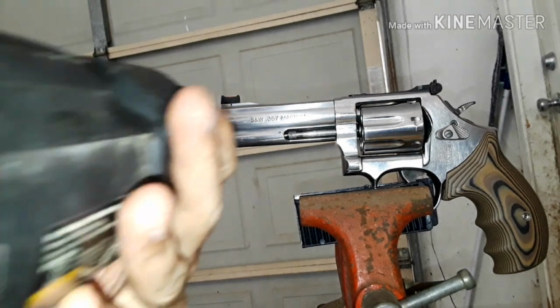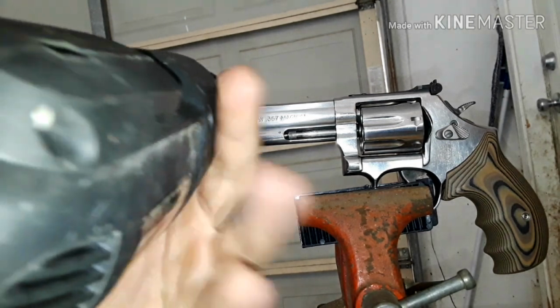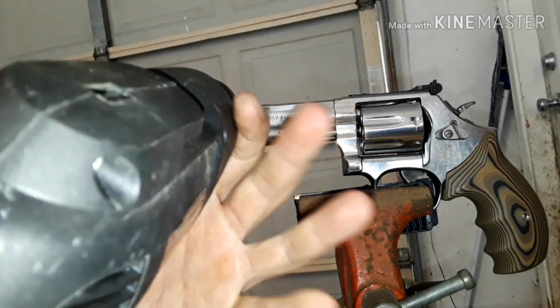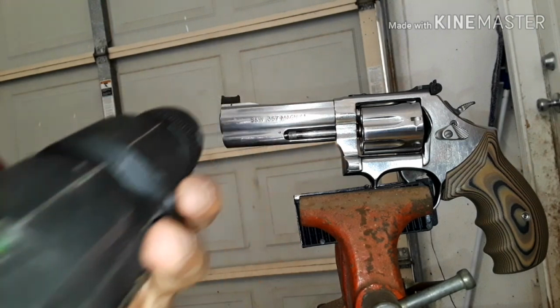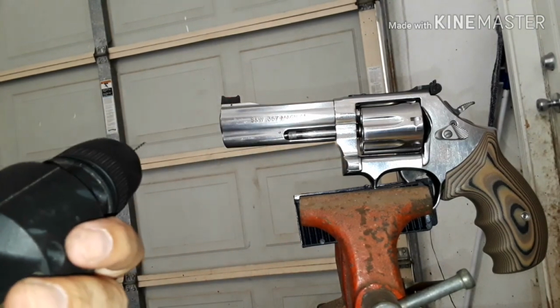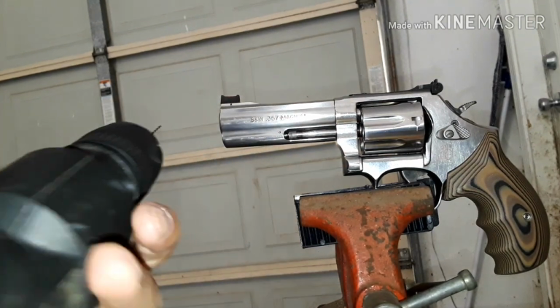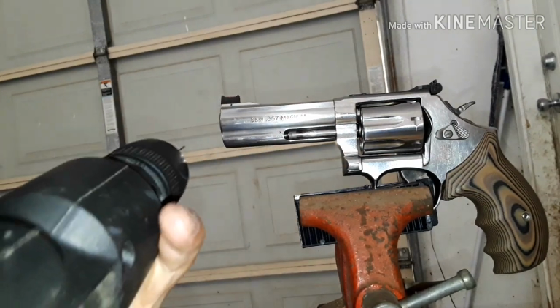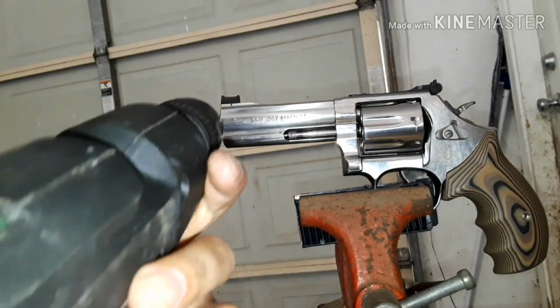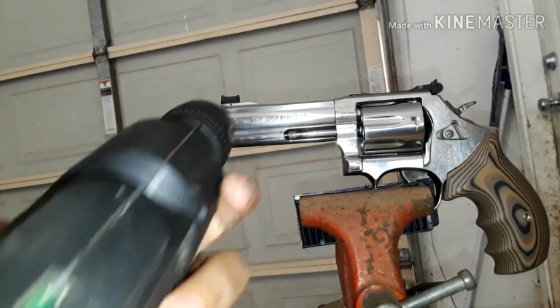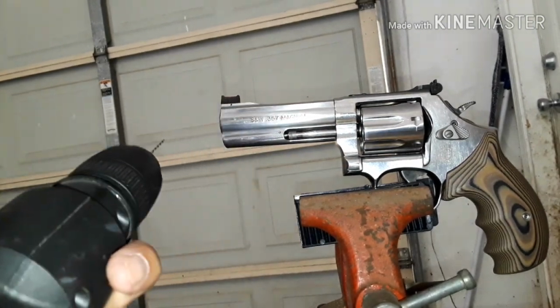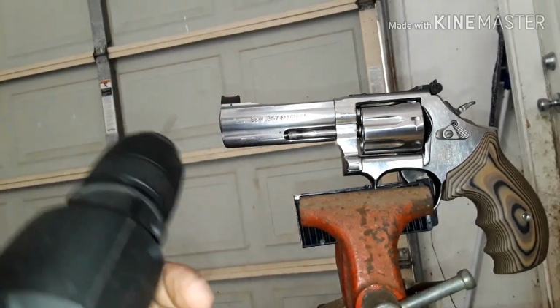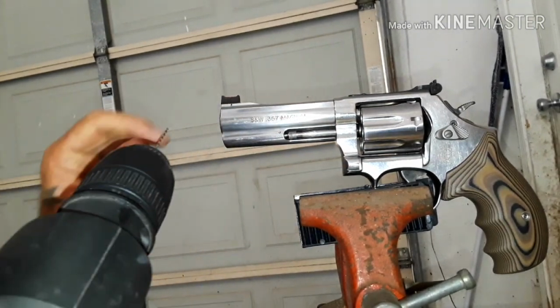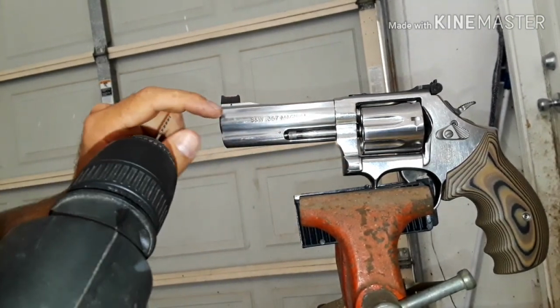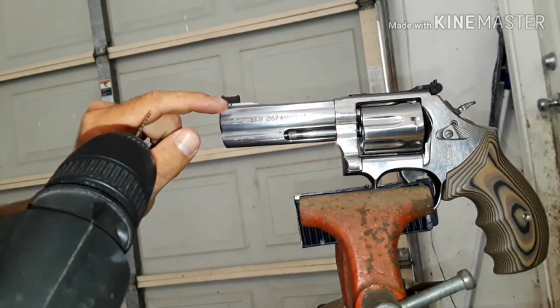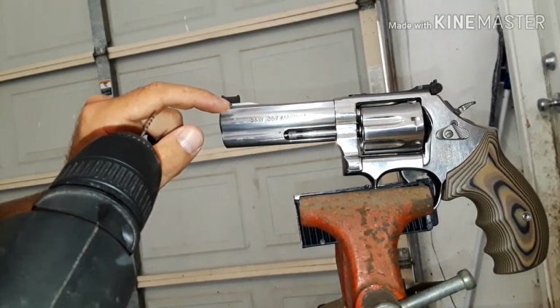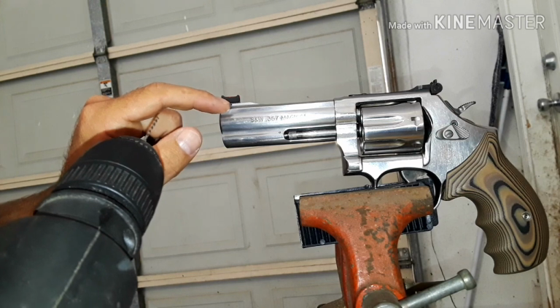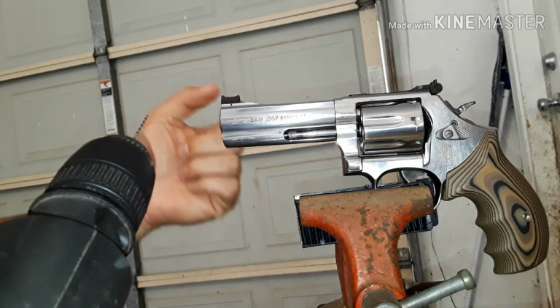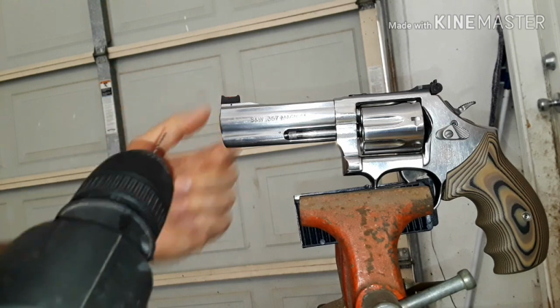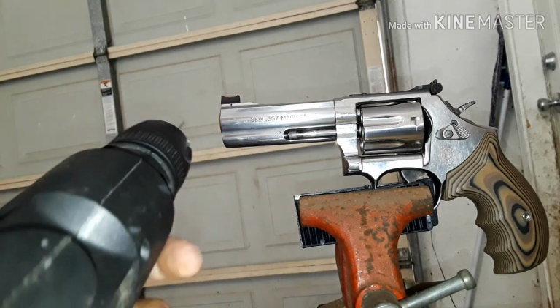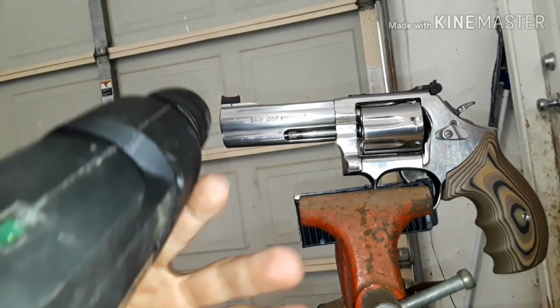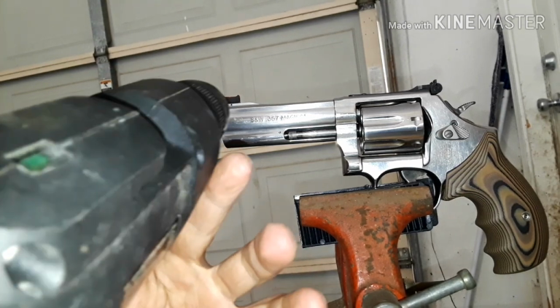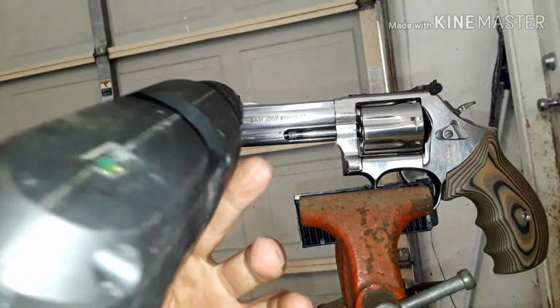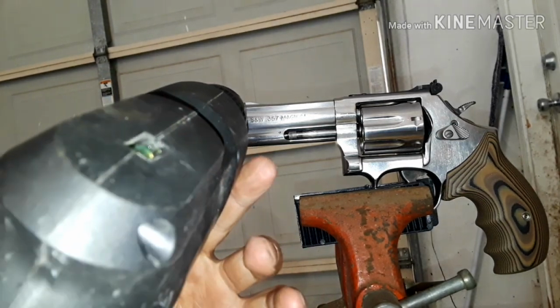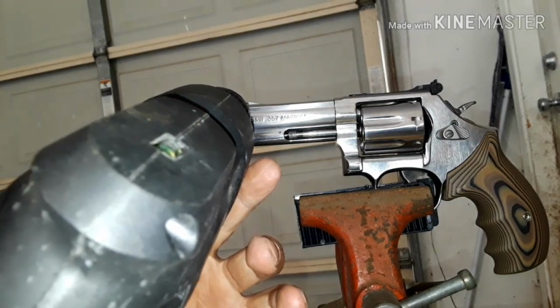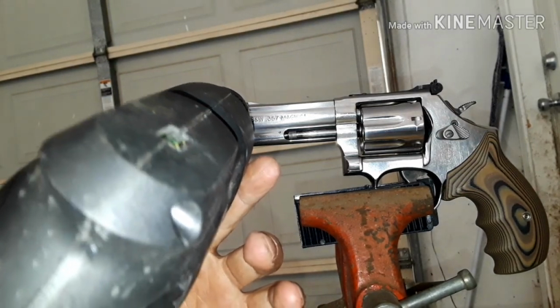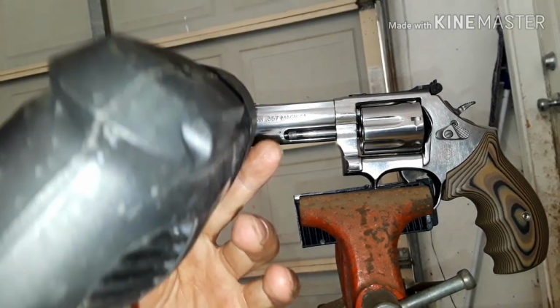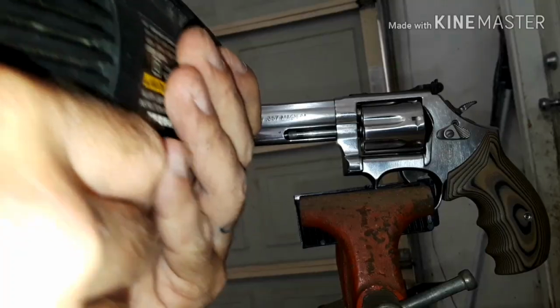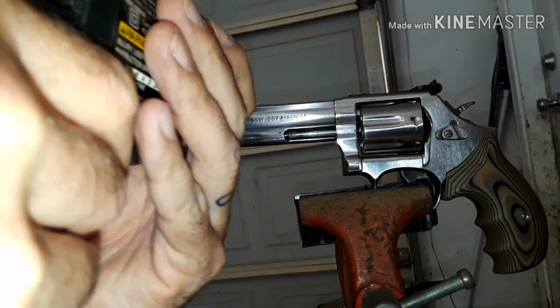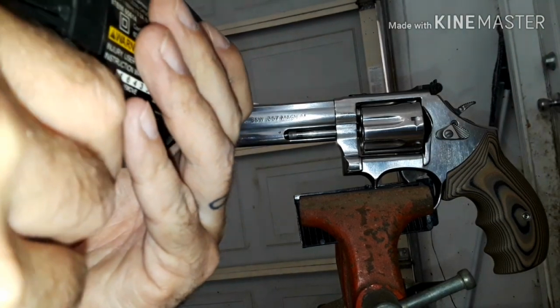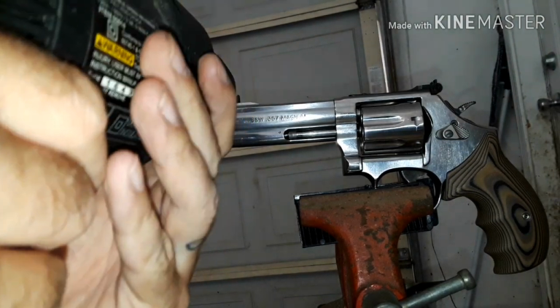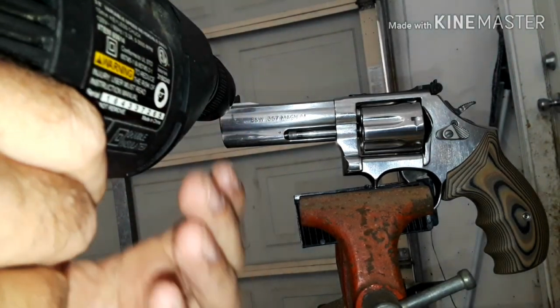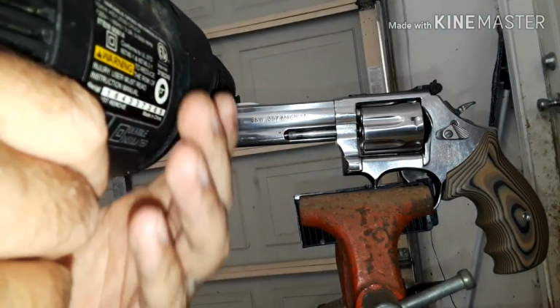I've never done this before and I hope I don't mess up my revolver. I'm gonna try to drill halfway through from each side so I can create the hole. I've gotta make sure this is perfectly level.